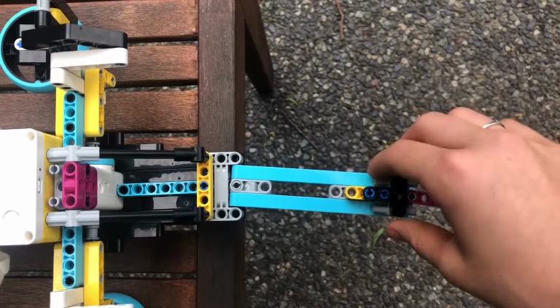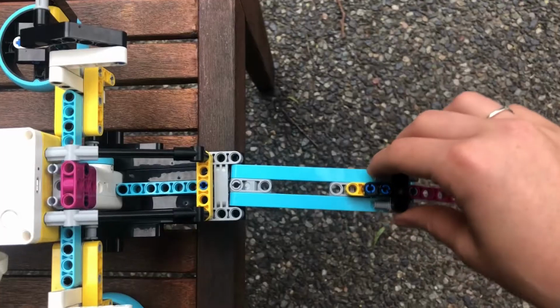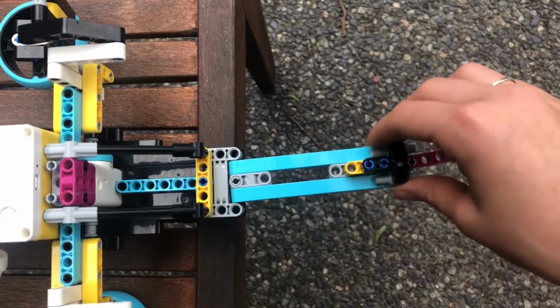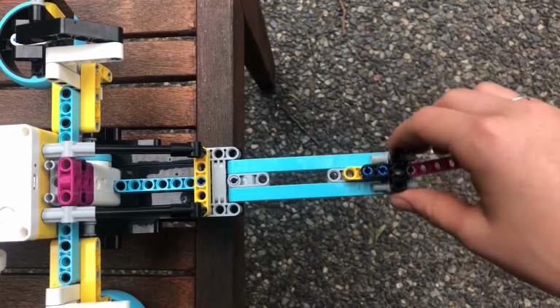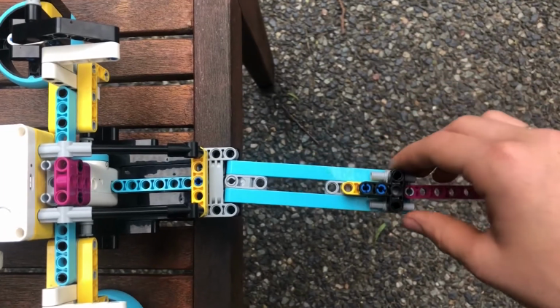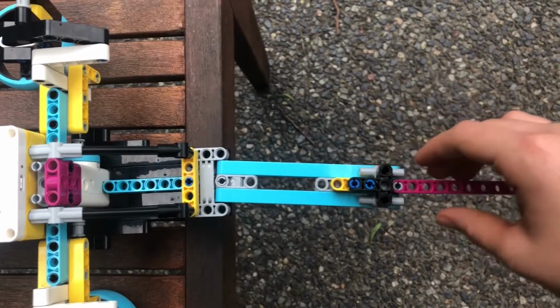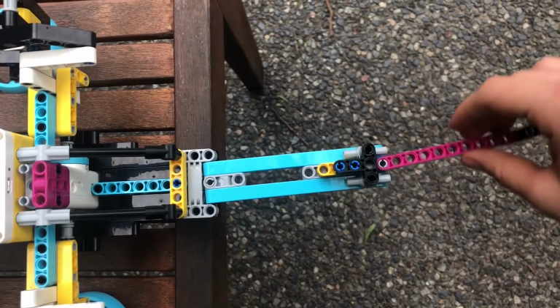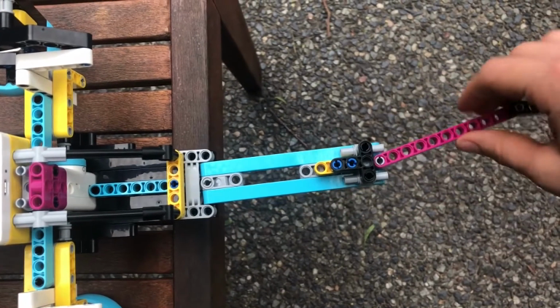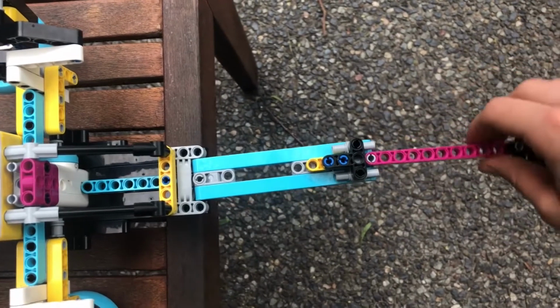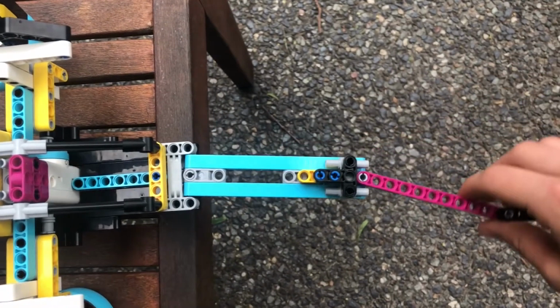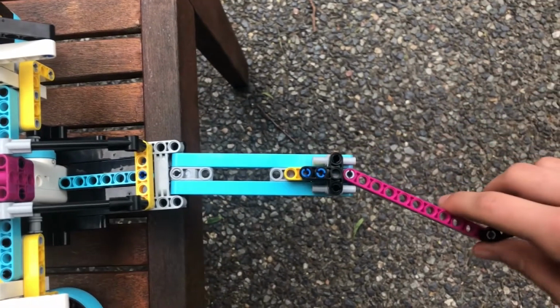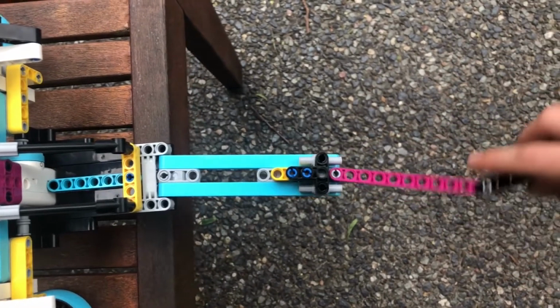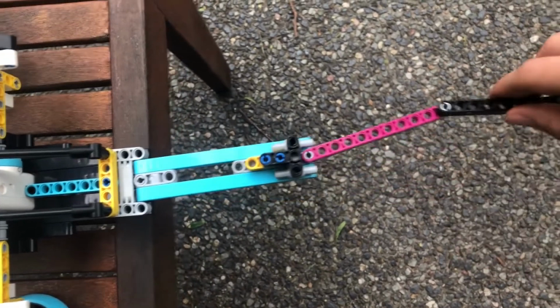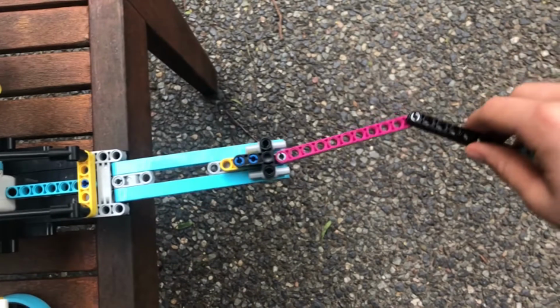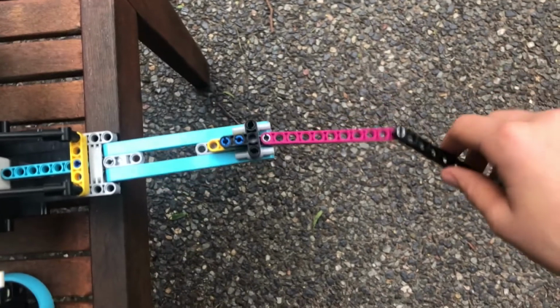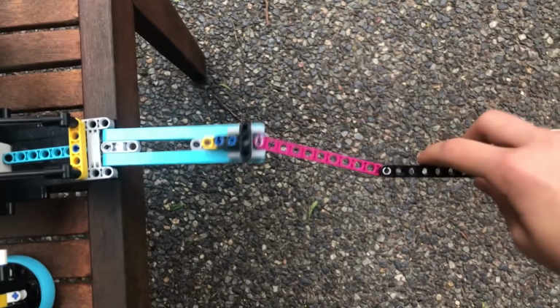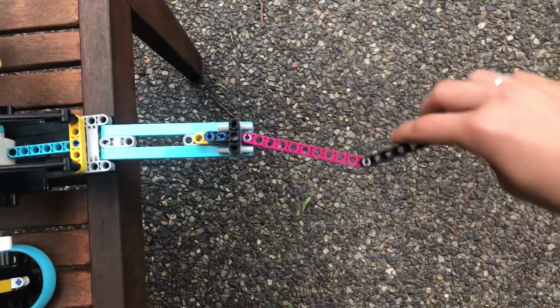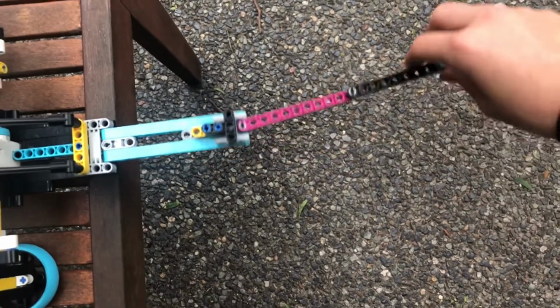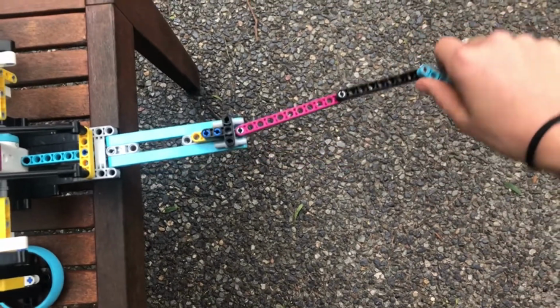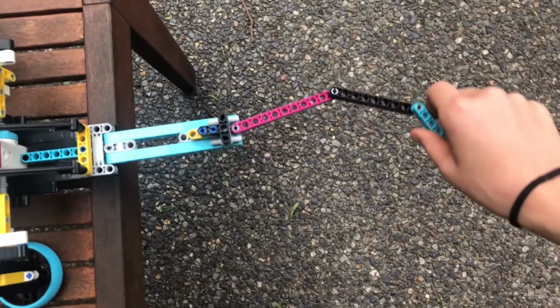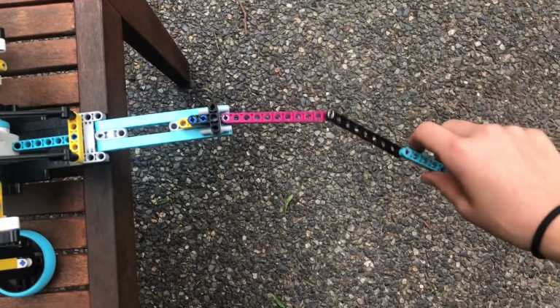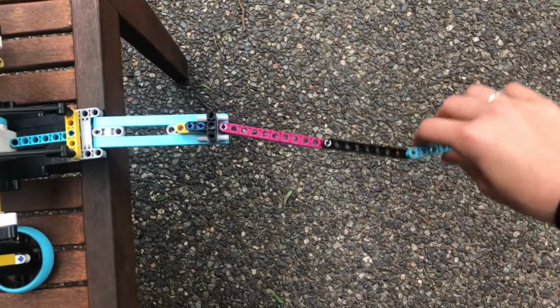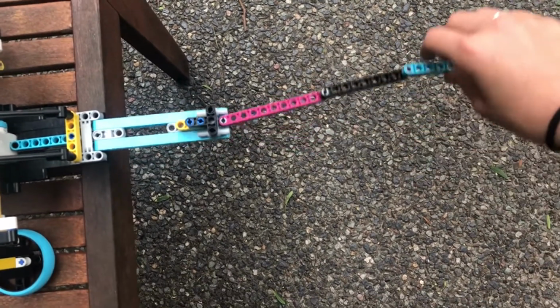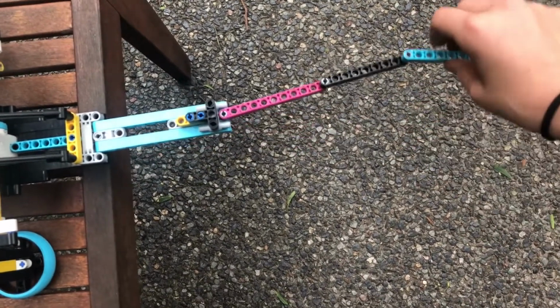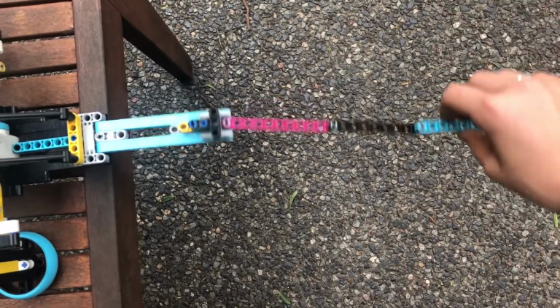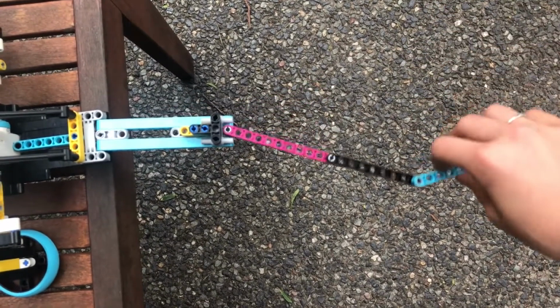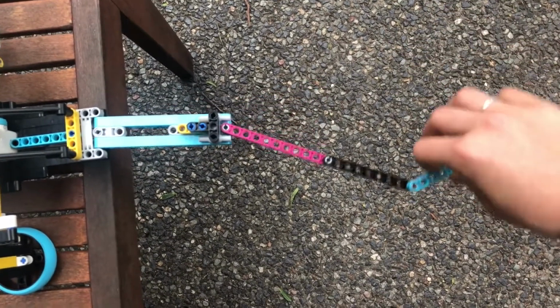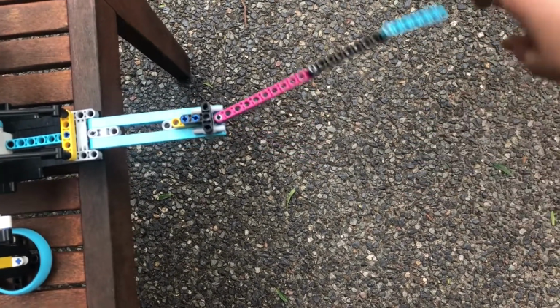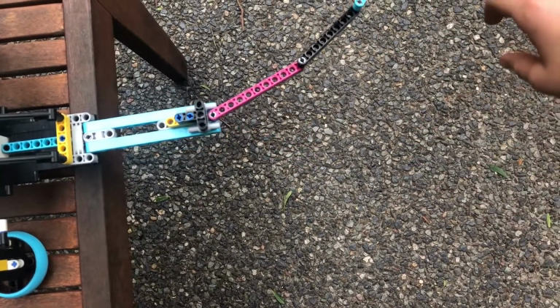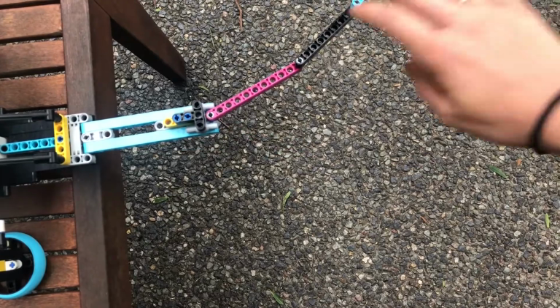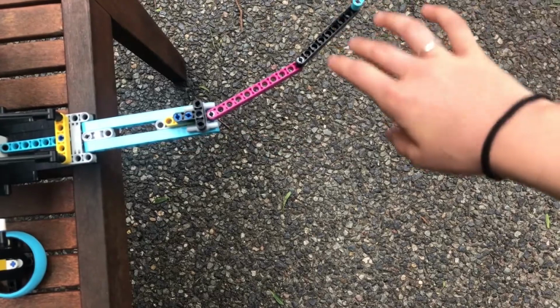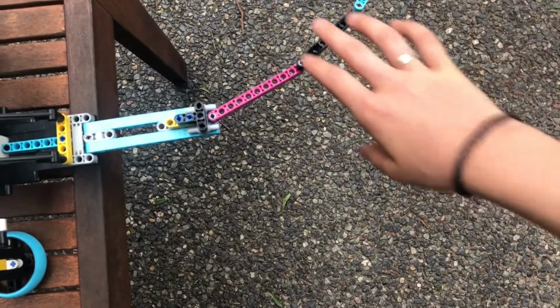Finally, the tail was added with slippery pins to make it move as the robot moved. We limited the movement of the tail parts near the body so the tail didn't spin out of control and so it looked more realistic.